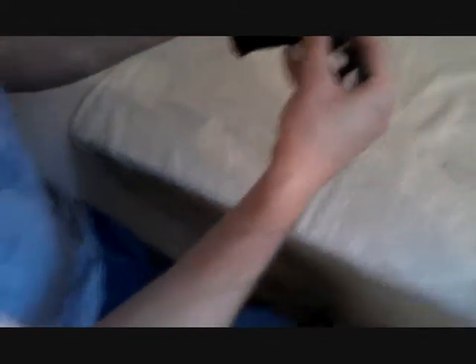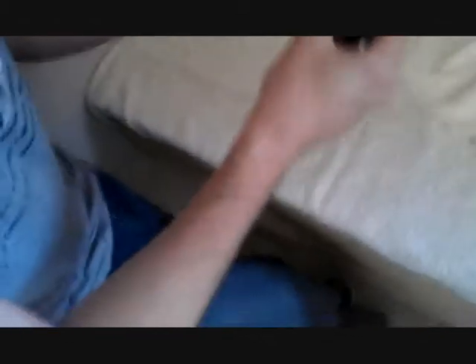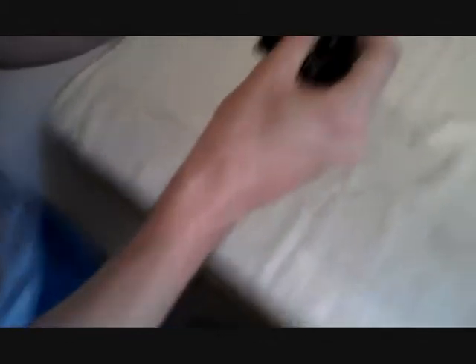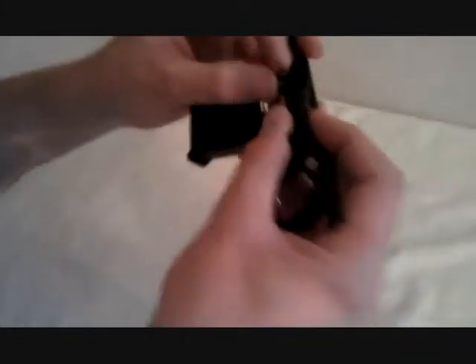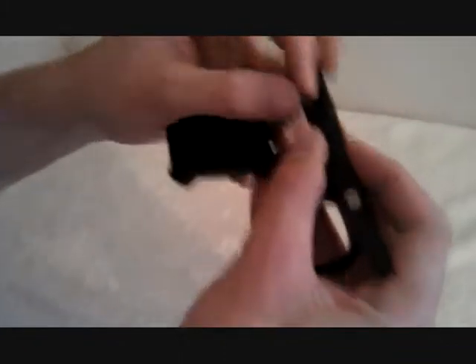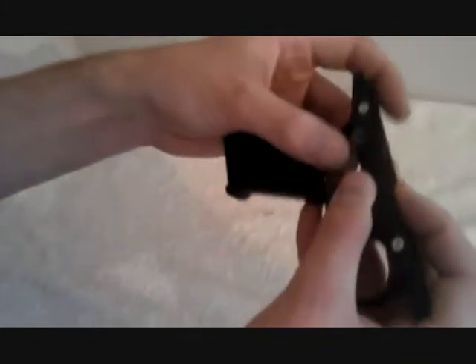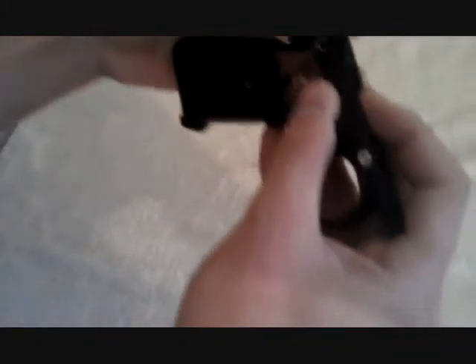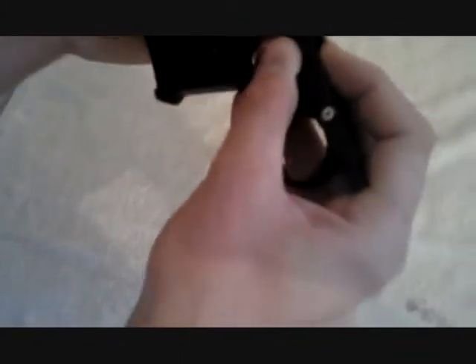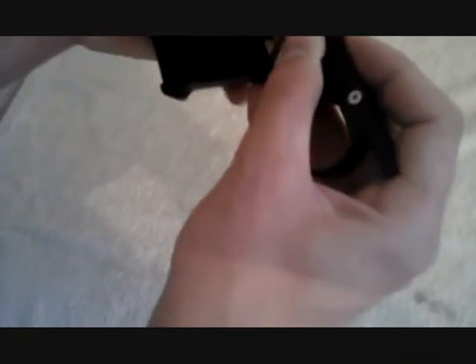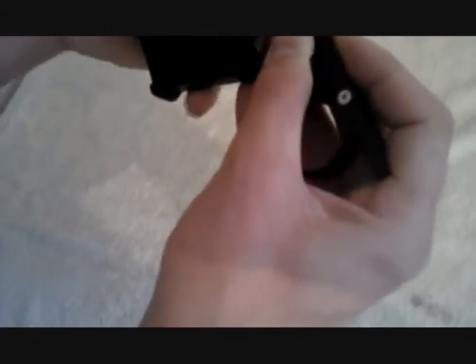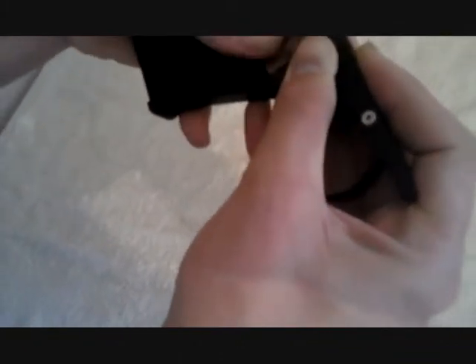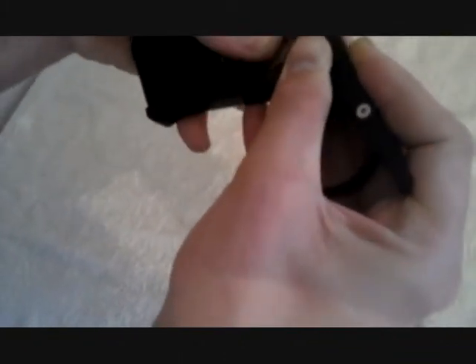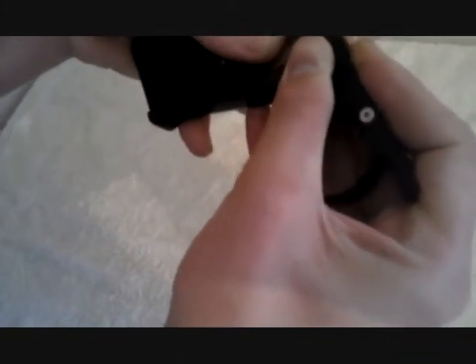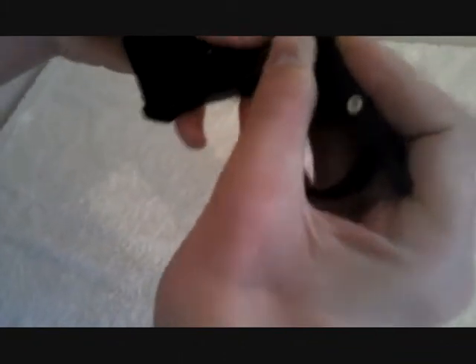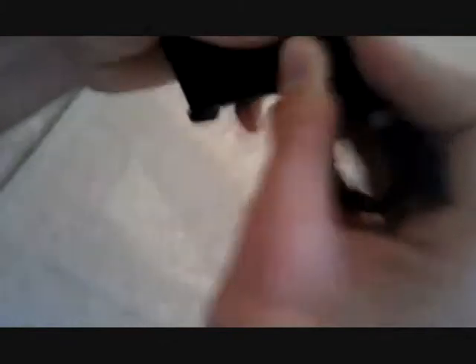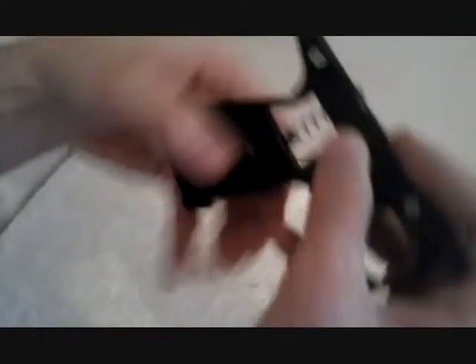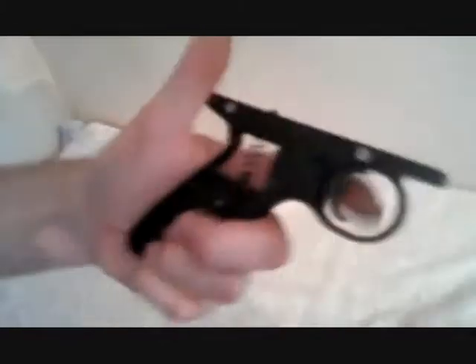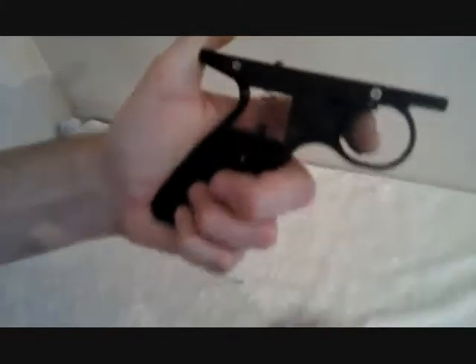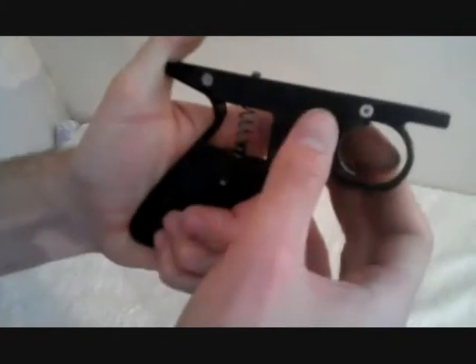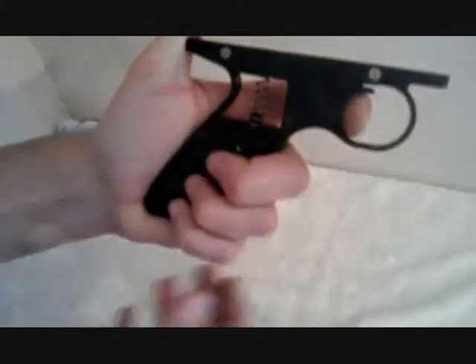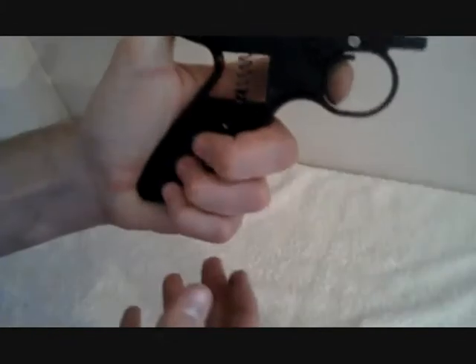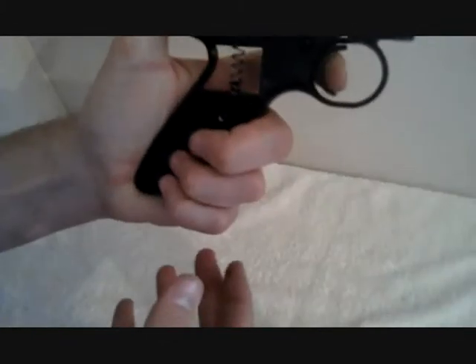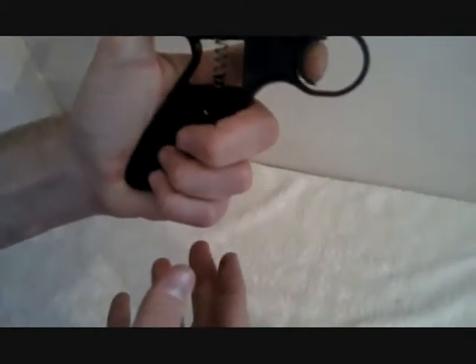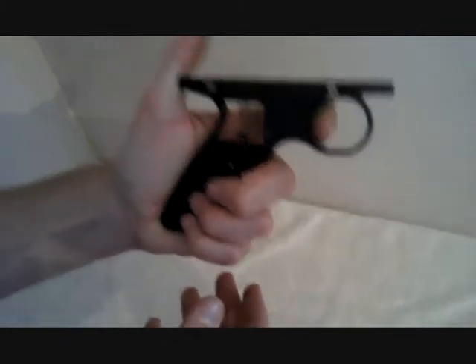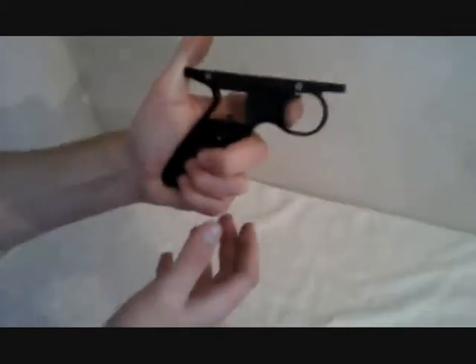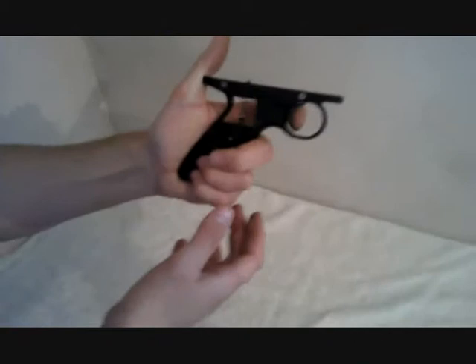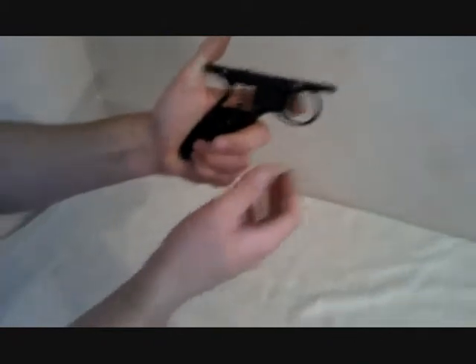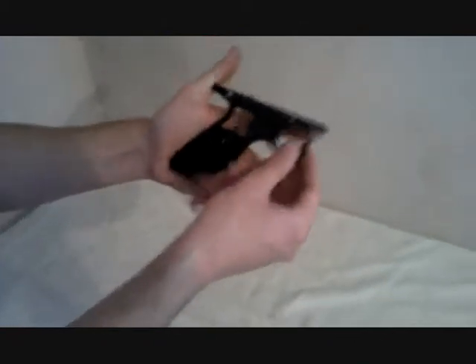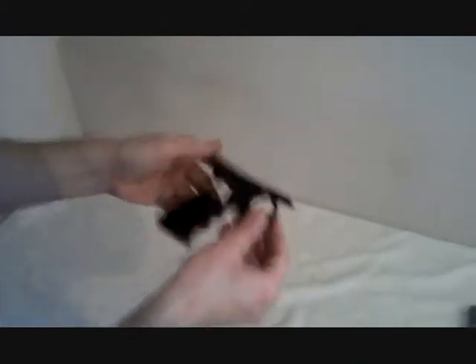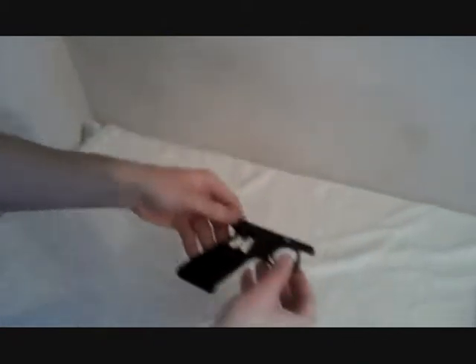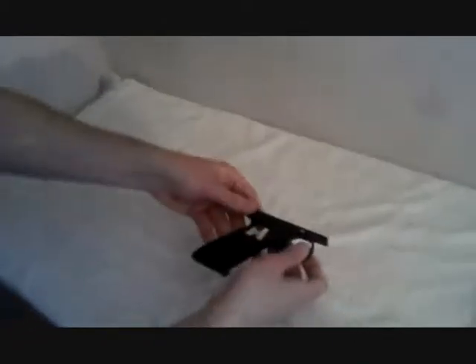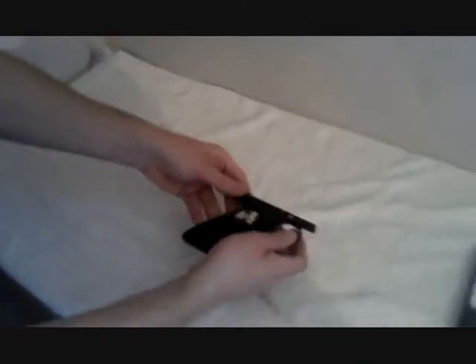Once you've cut it down to a length you like, you literally just put it back on like this, pull the trigger, split it down, and pop it in like that. And you will find — nice light trigger spring.